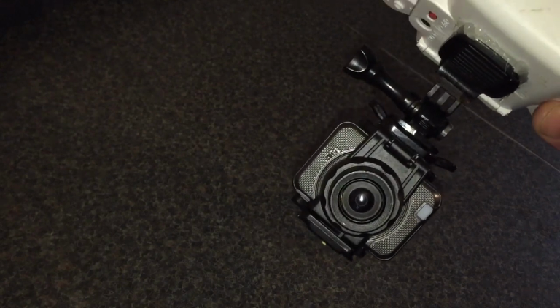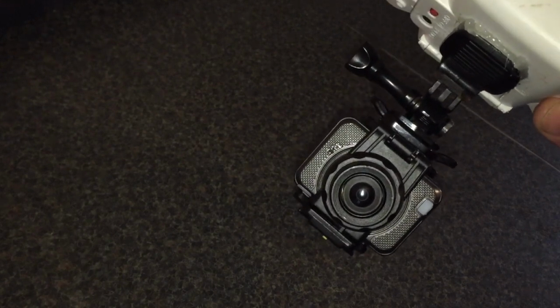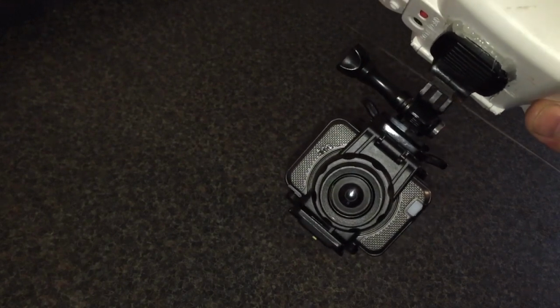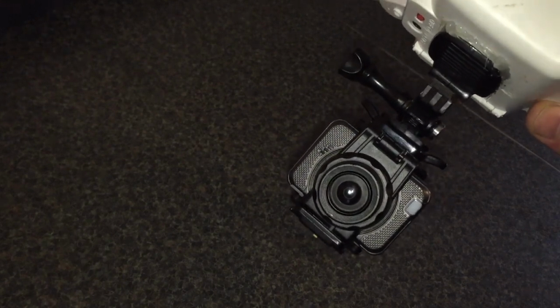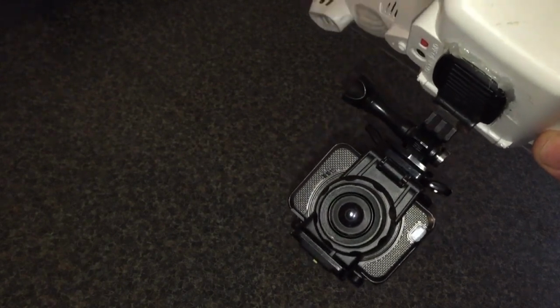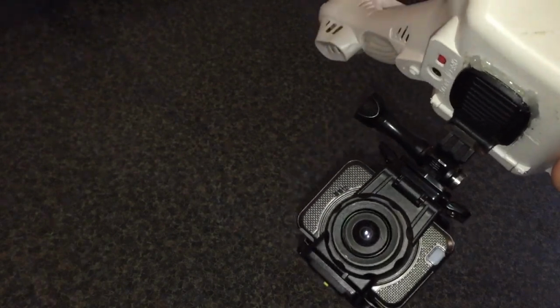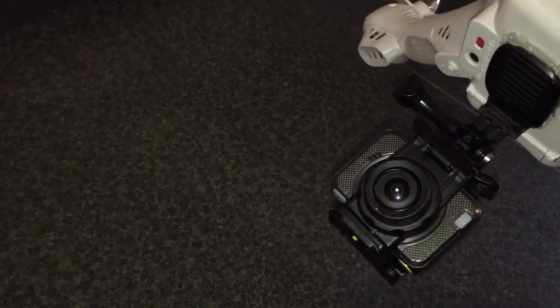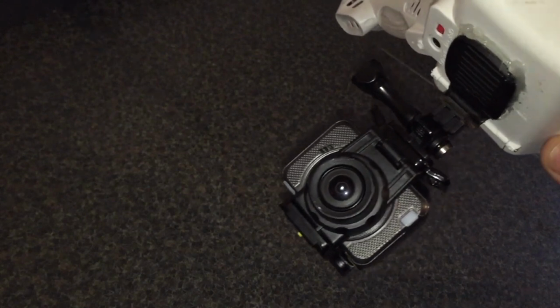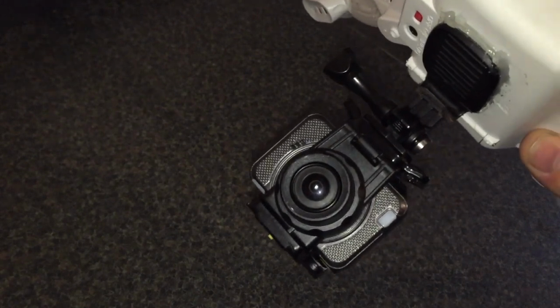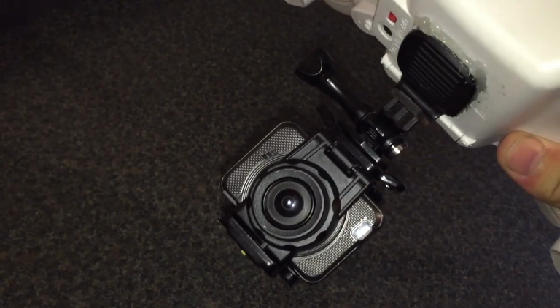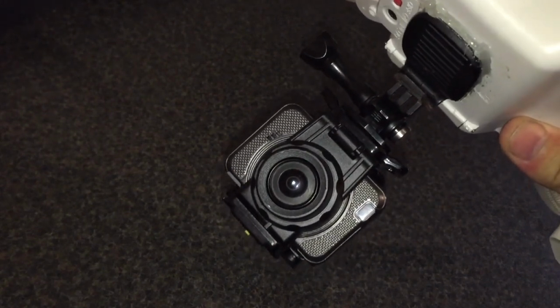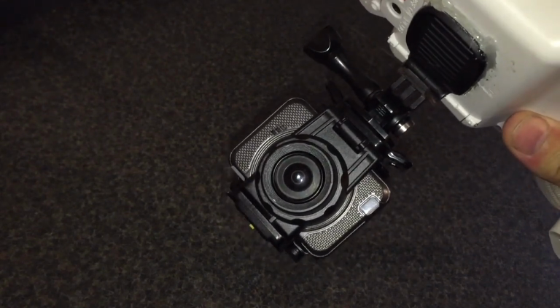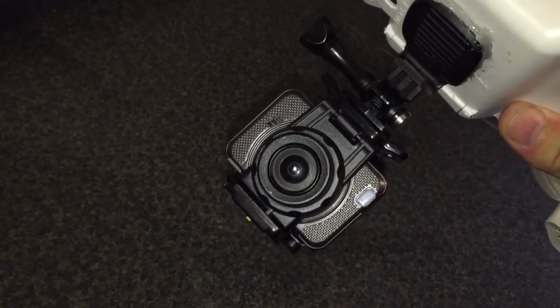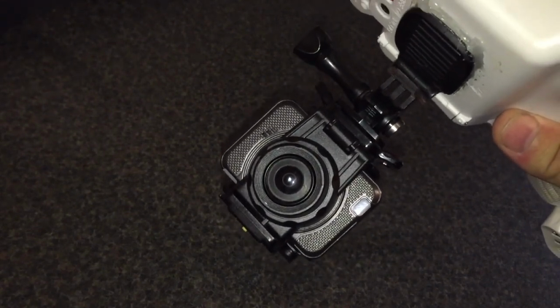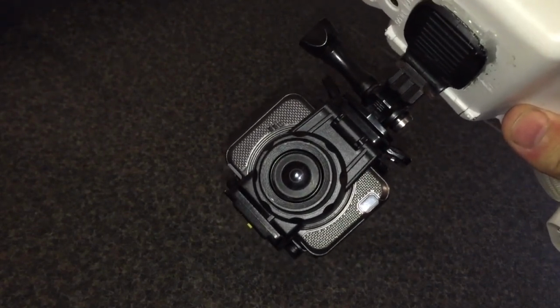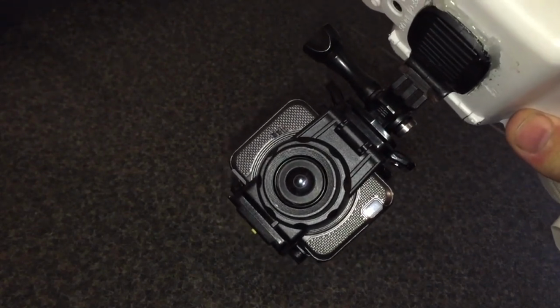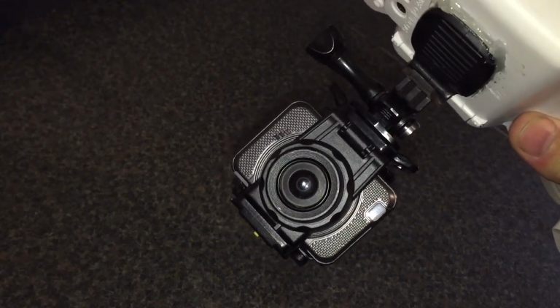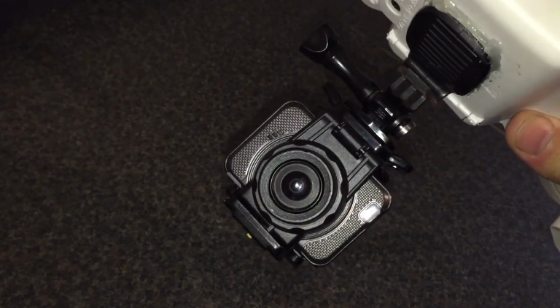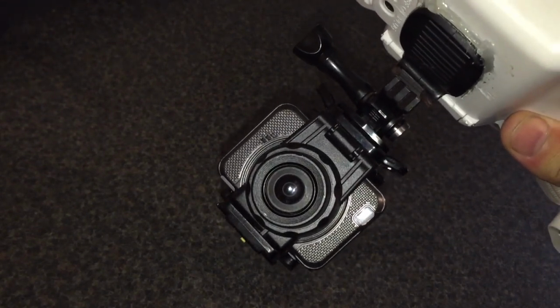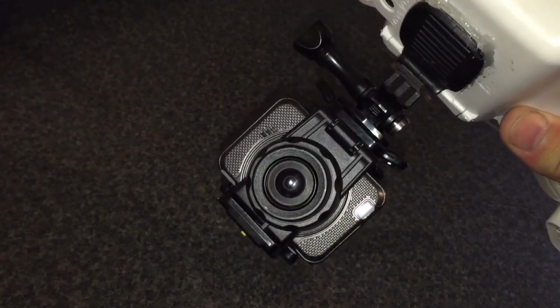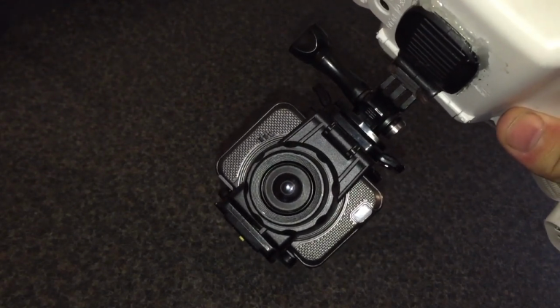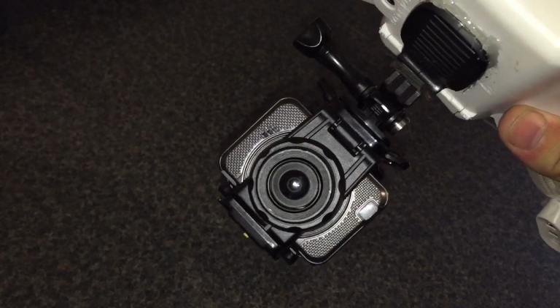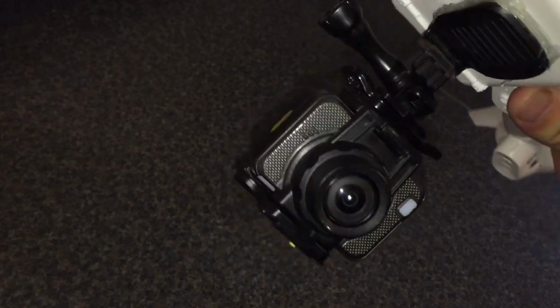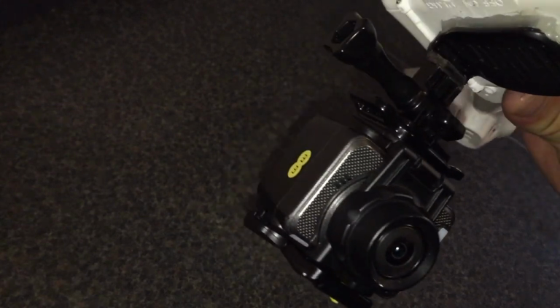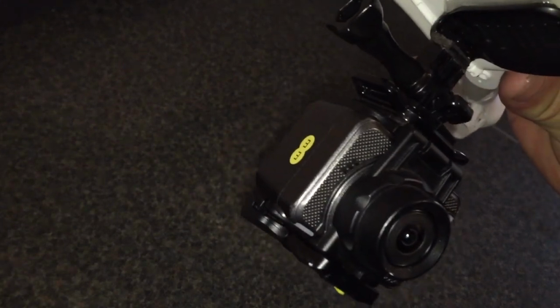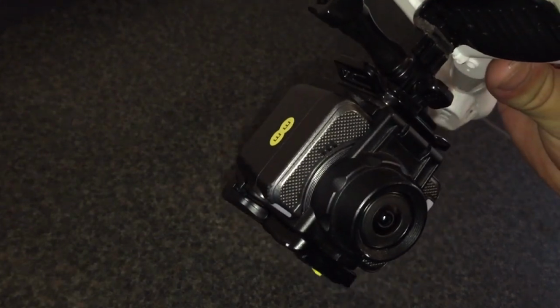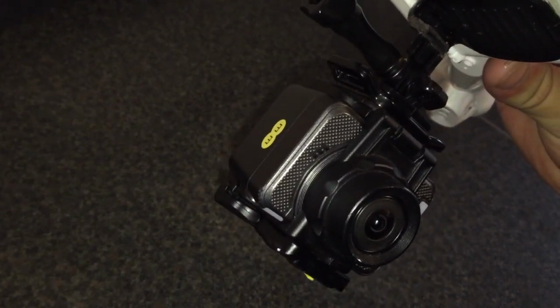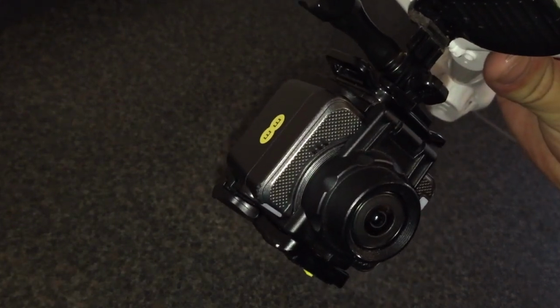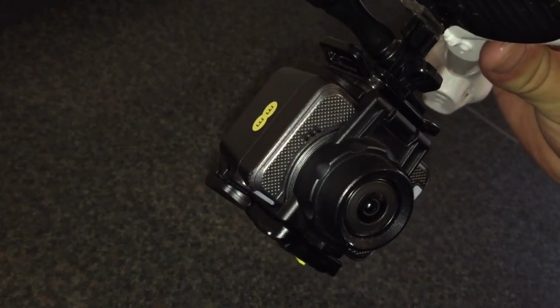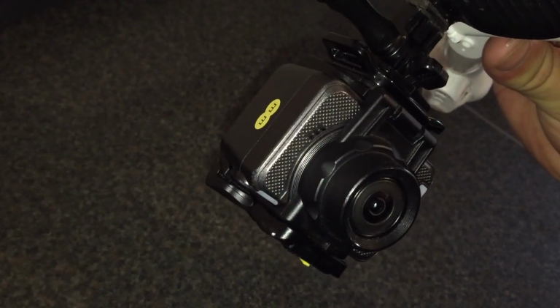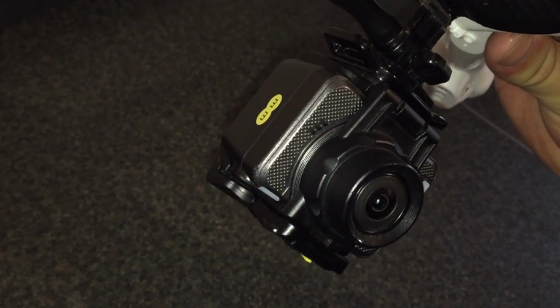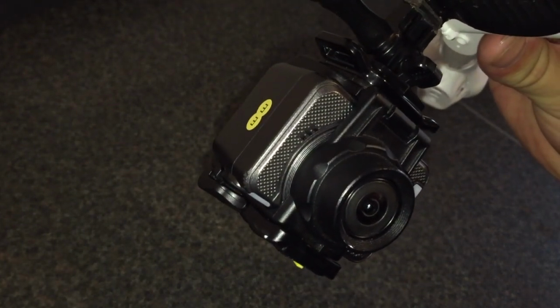I hope this has been of some use to you. If you are going to get a SYMA X-8C, there's loads and loads of Facebook groups. You look after yourselves — I'm G, your action camera. Bye.